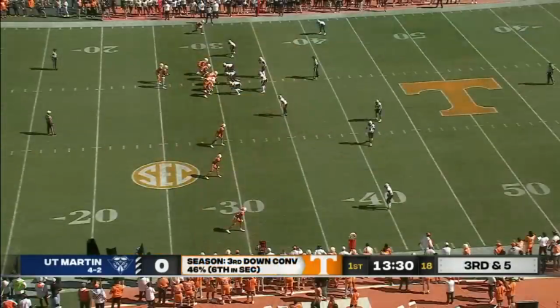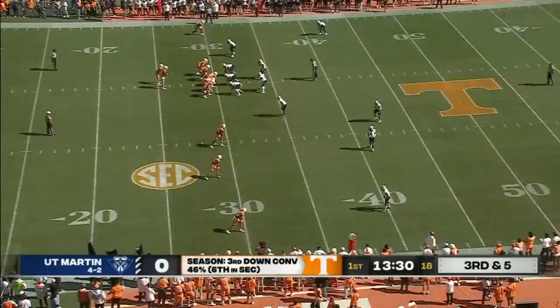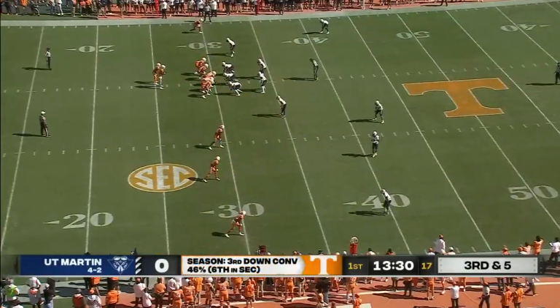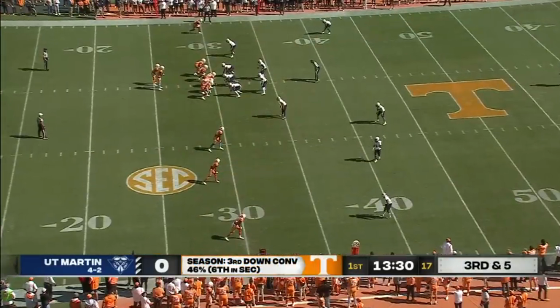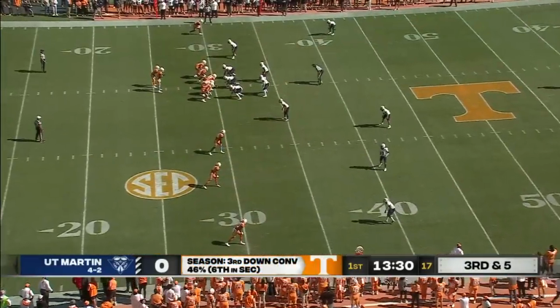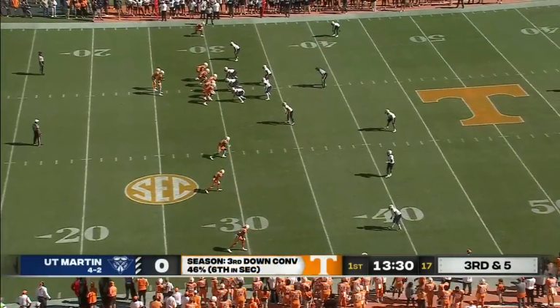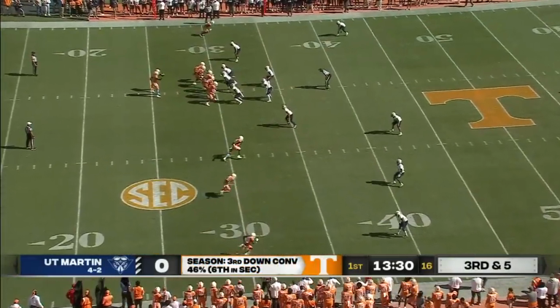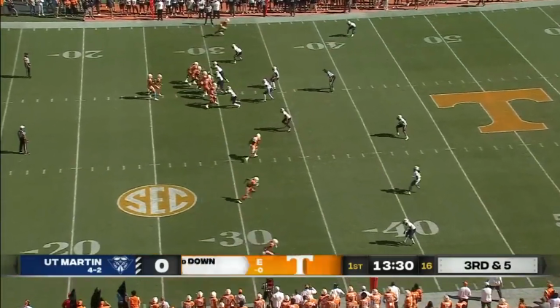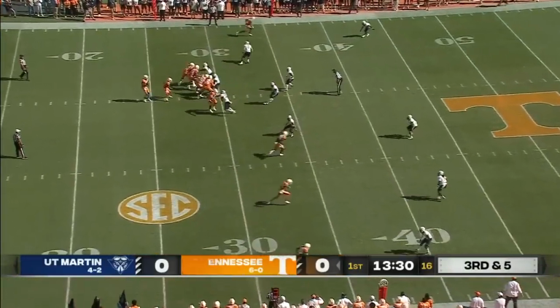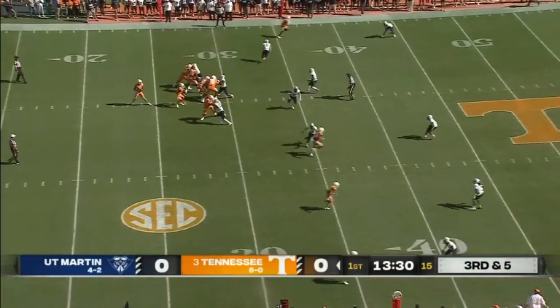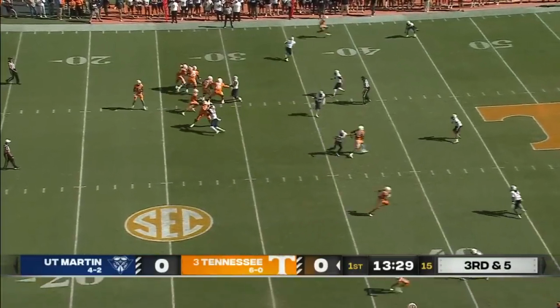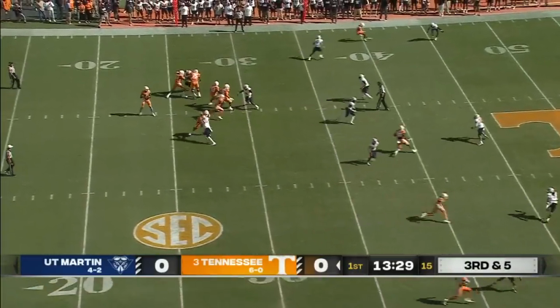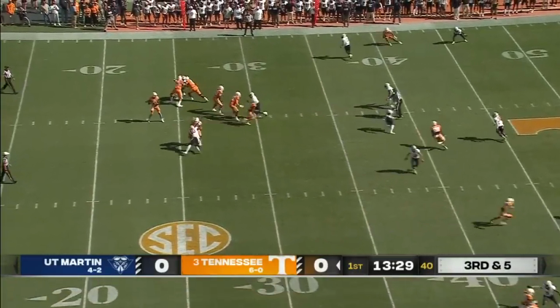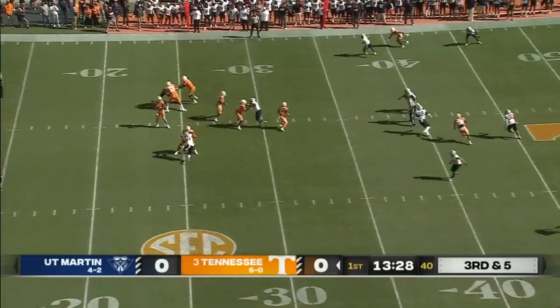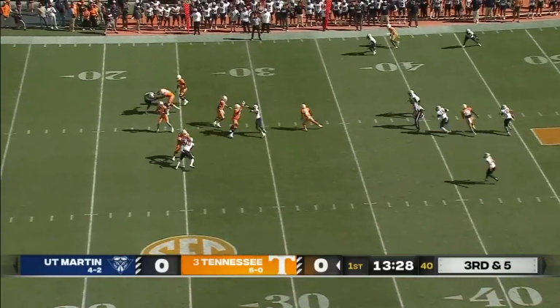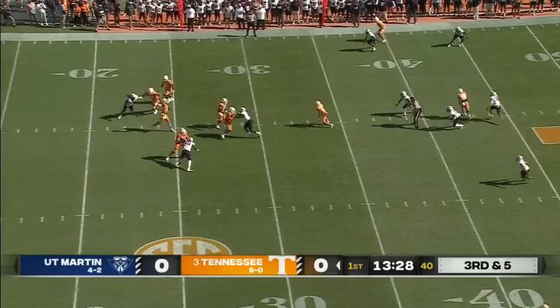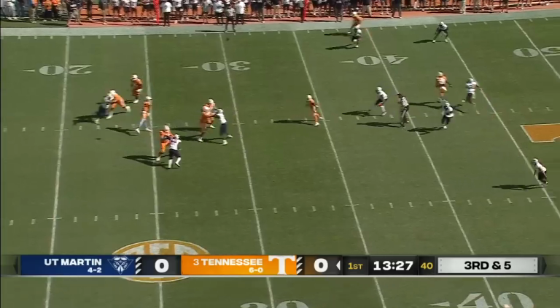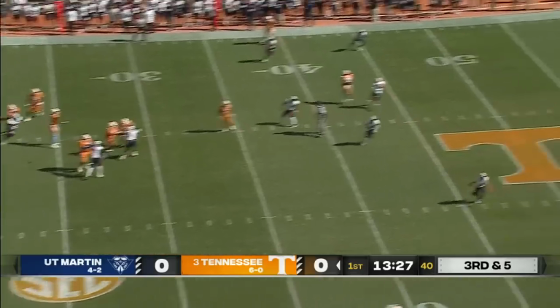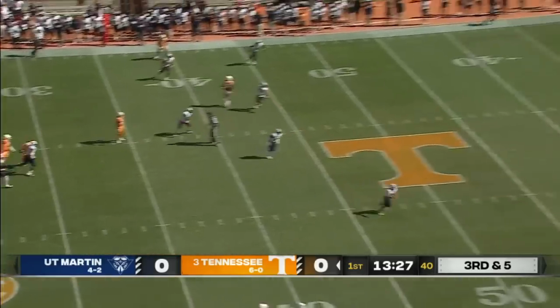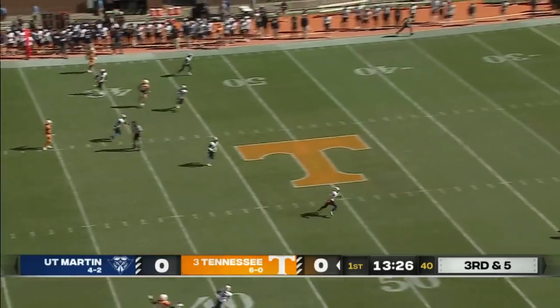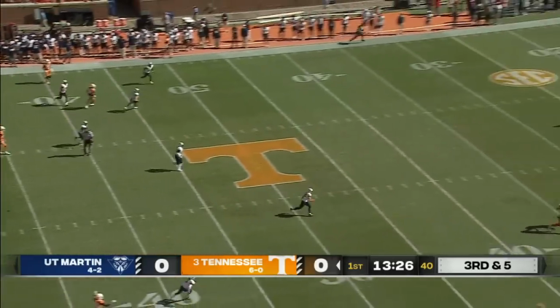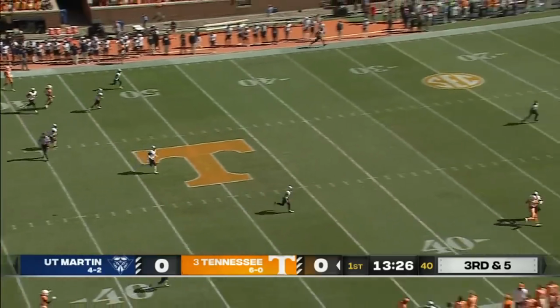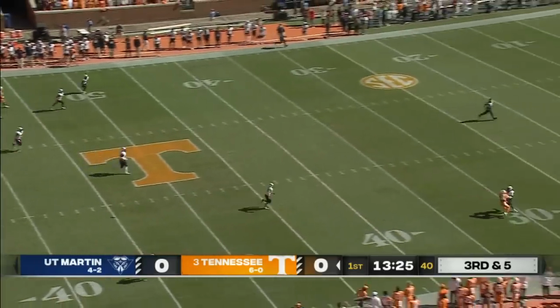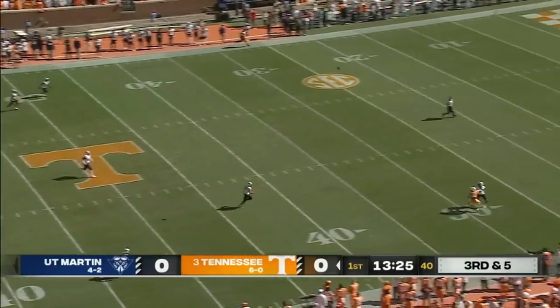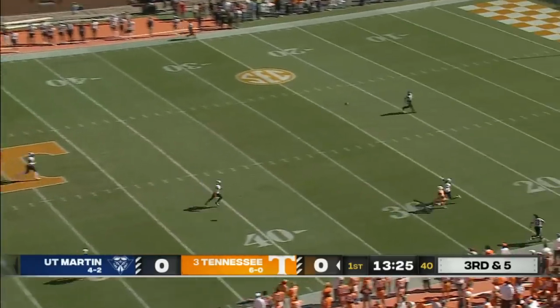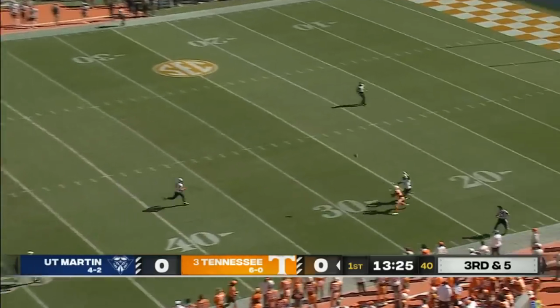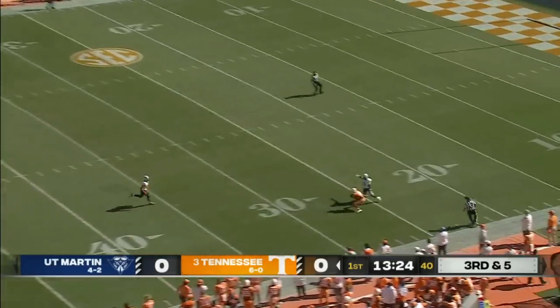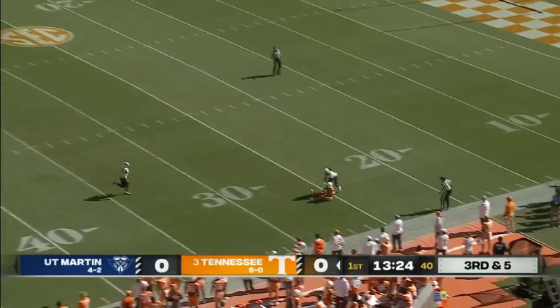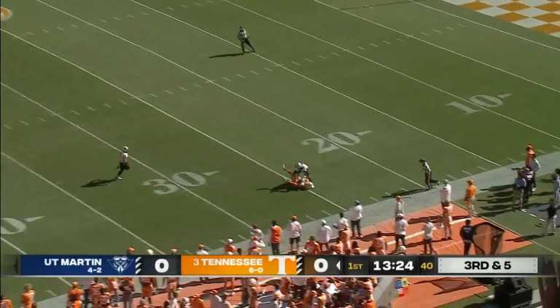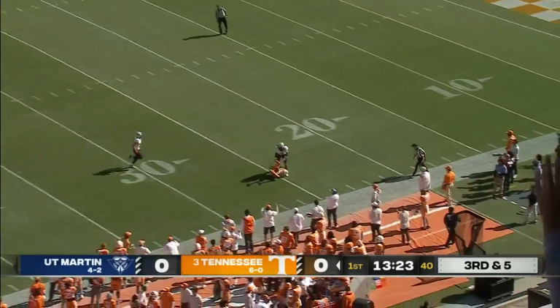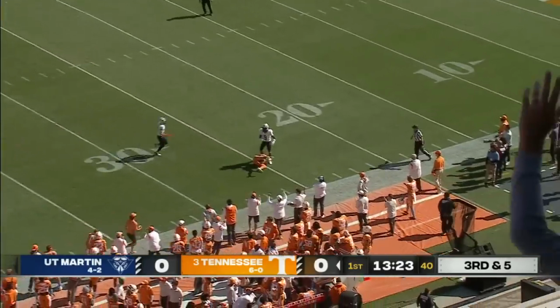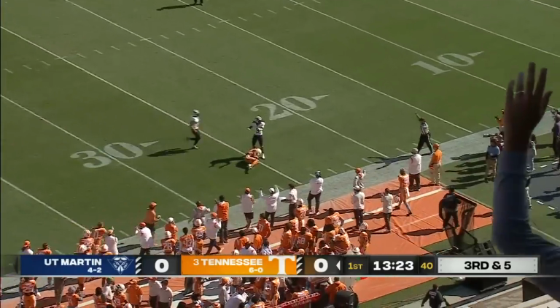That's the 220th that he just tried. On third and five, Hooker's going to throw the deep ball. Hyatt is down there, and he makes the catch.